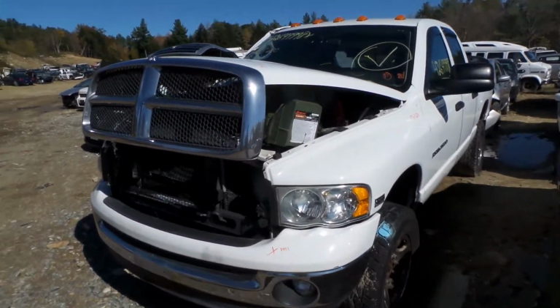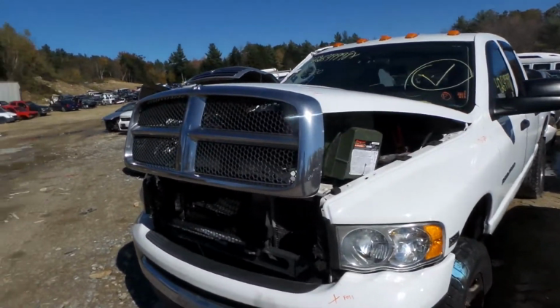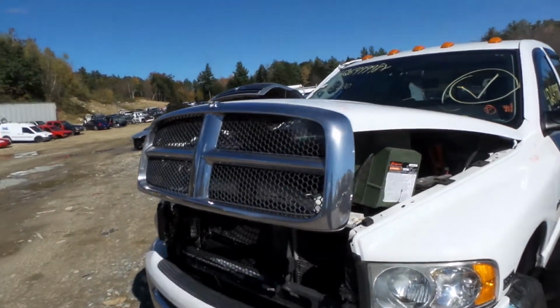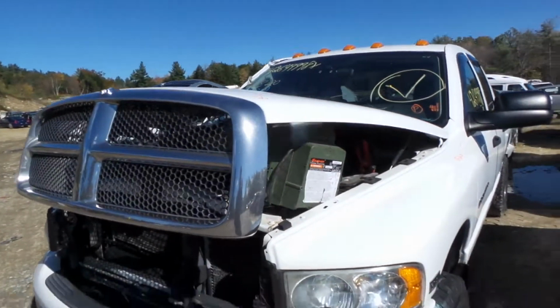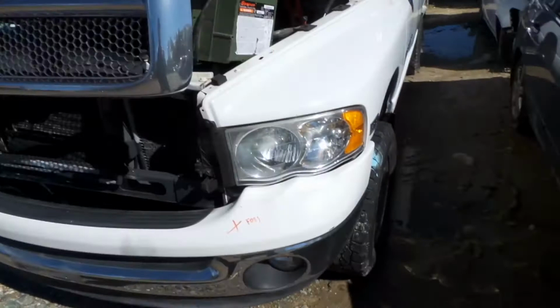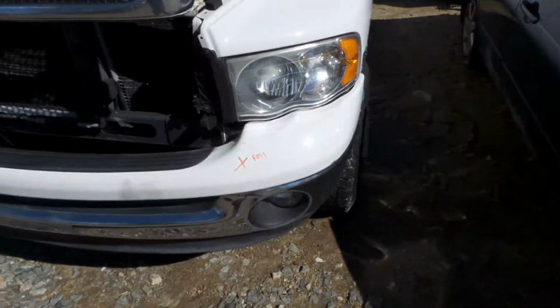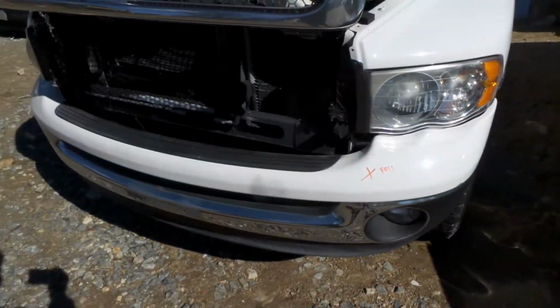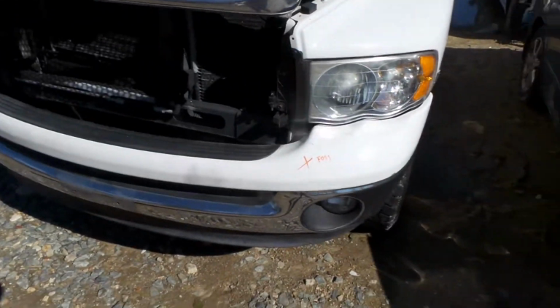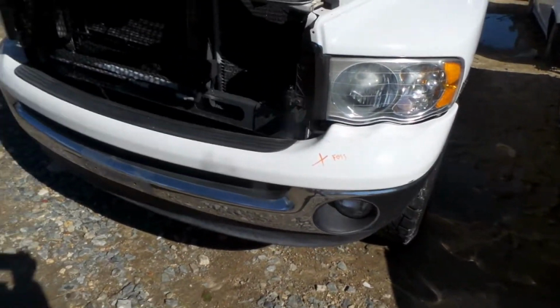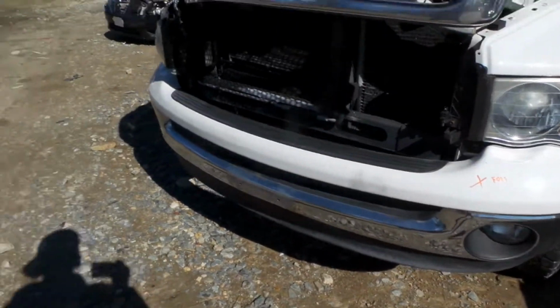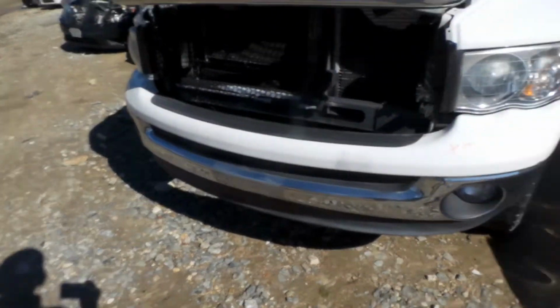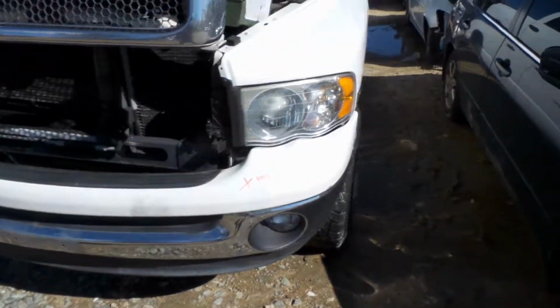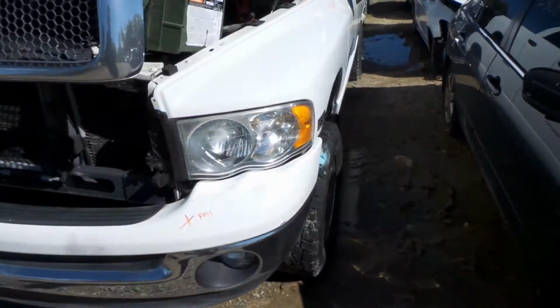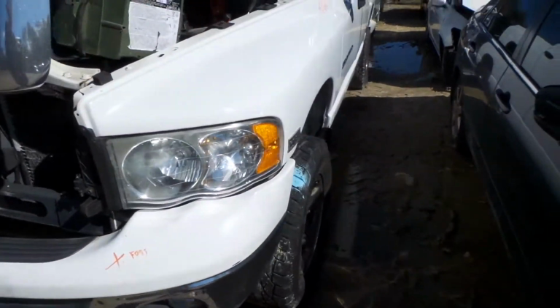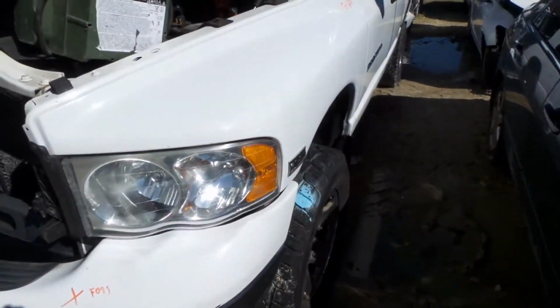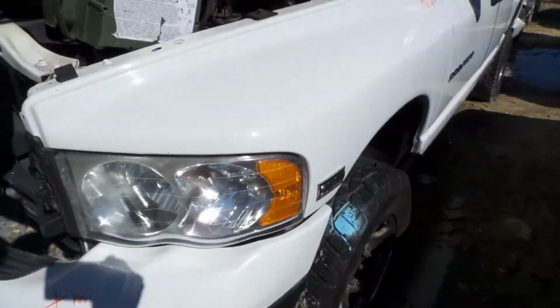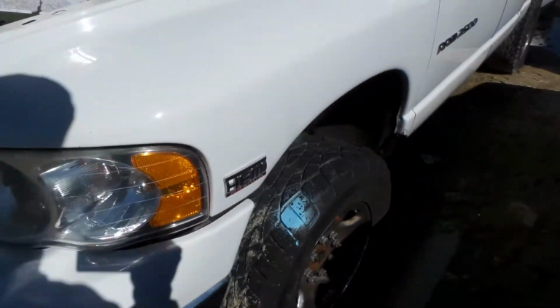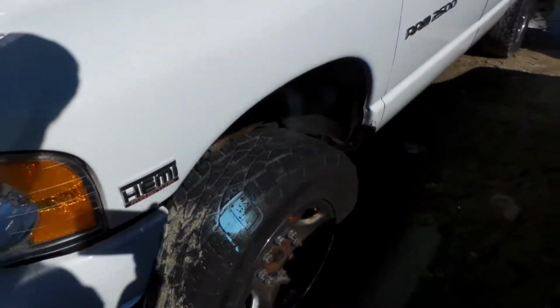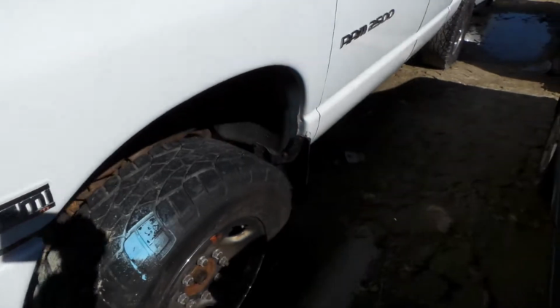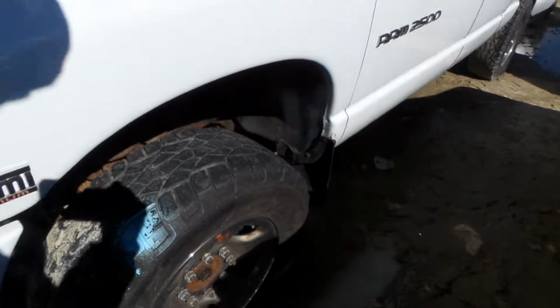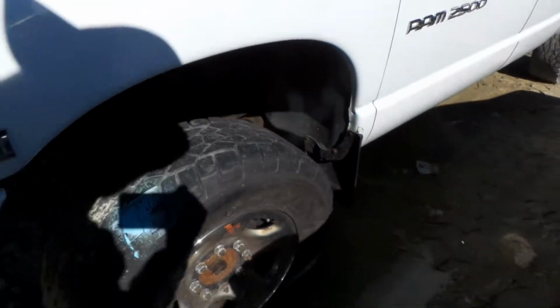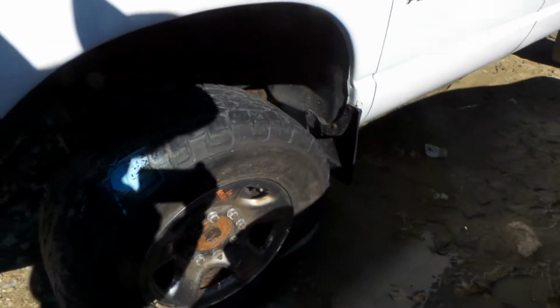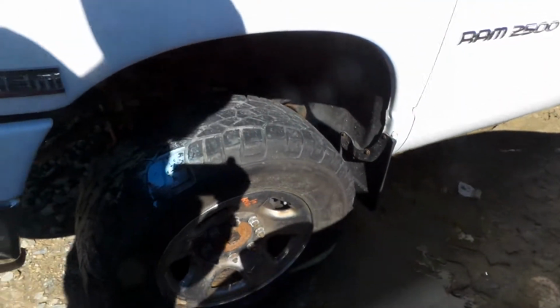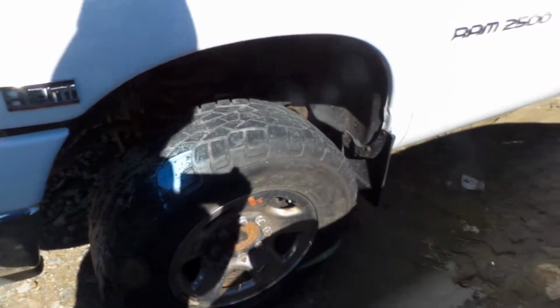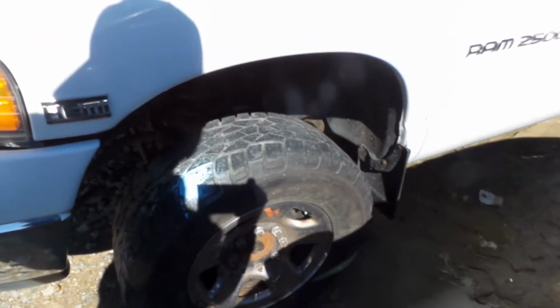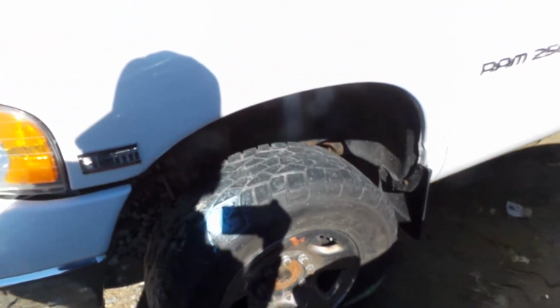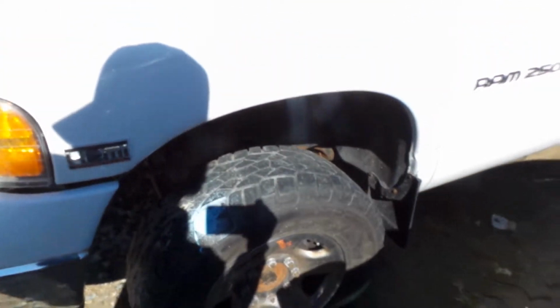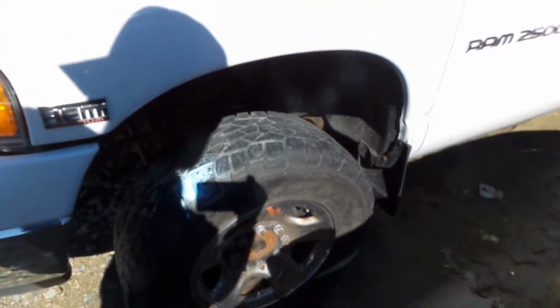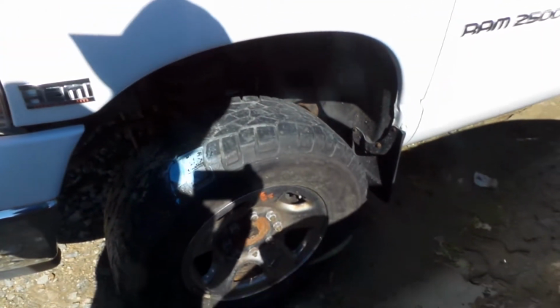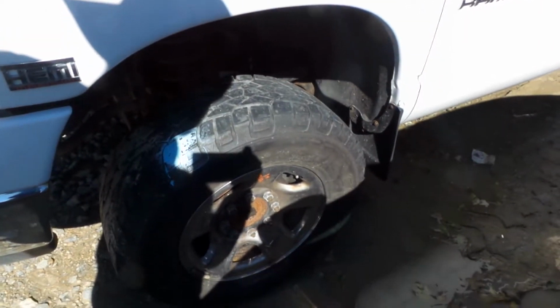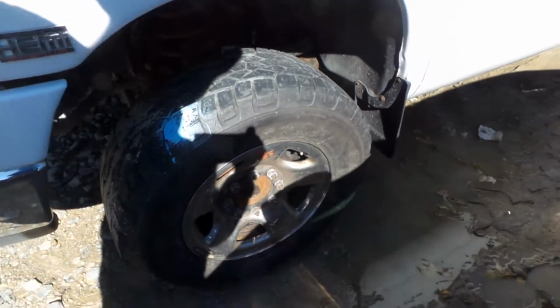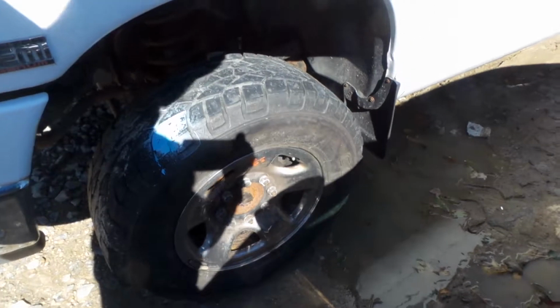We have a good grill on this vehicle, as well as good front fog lights. We have a good lamp on the left side. We have a good, complete front axle assembly, as well as good steel wheels.